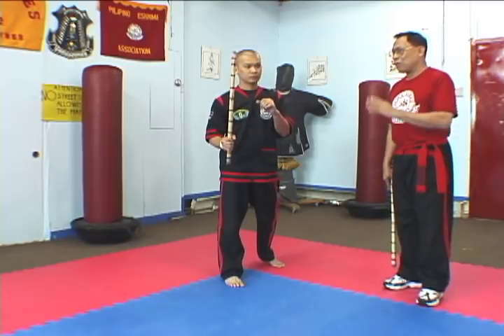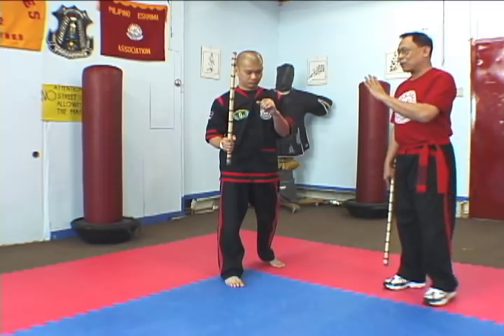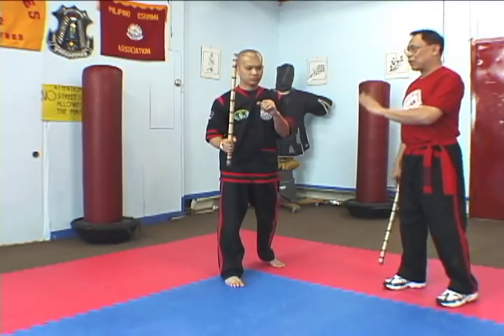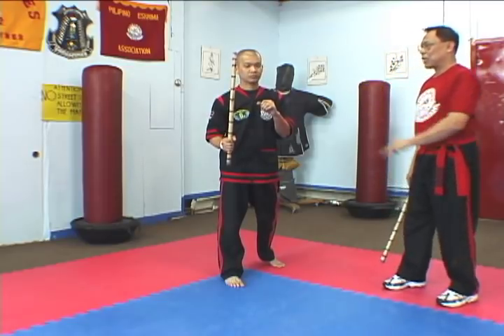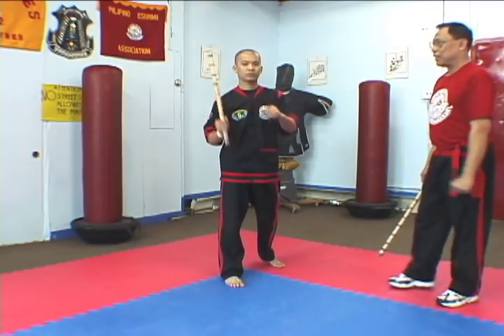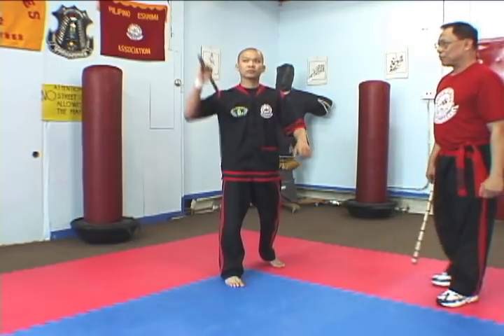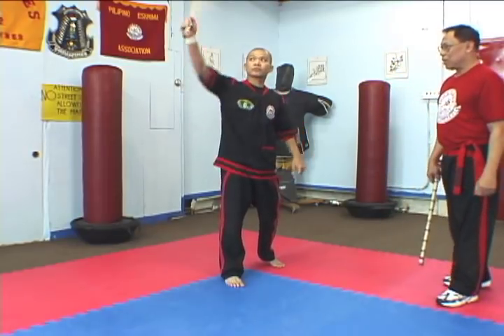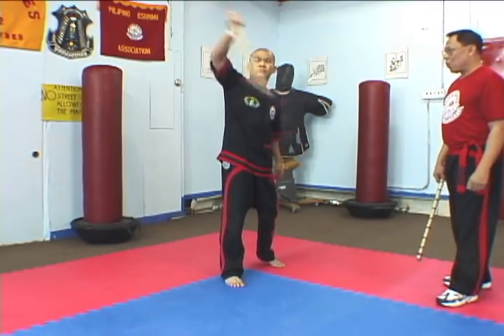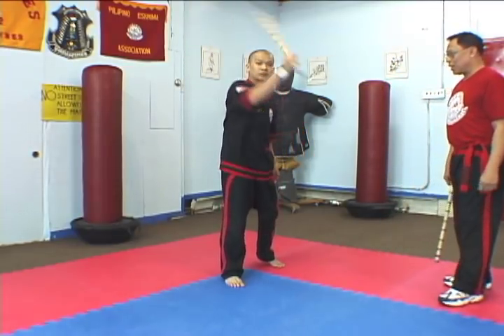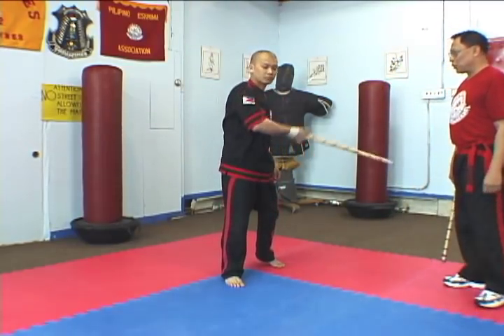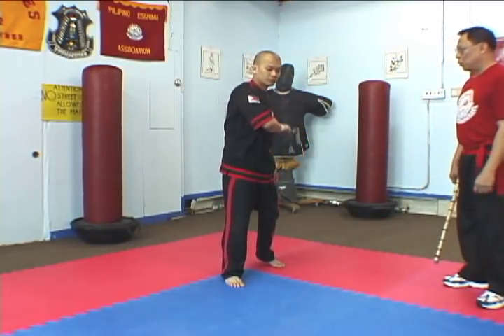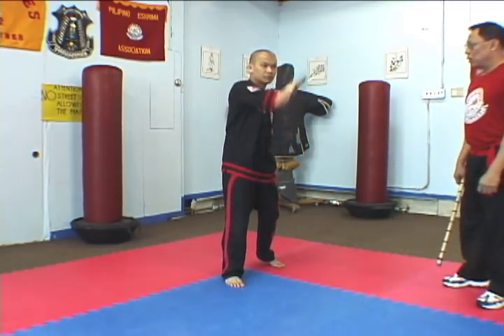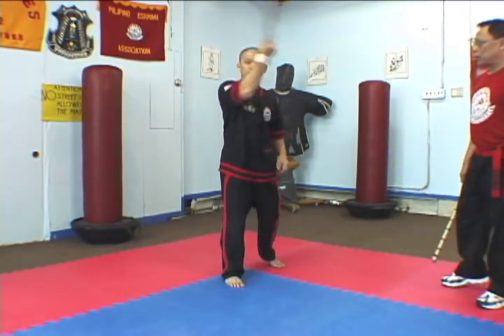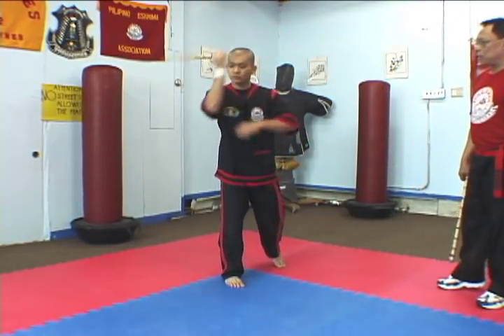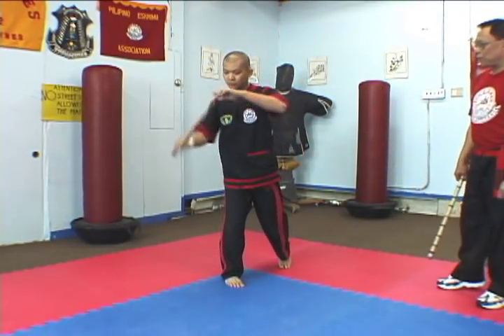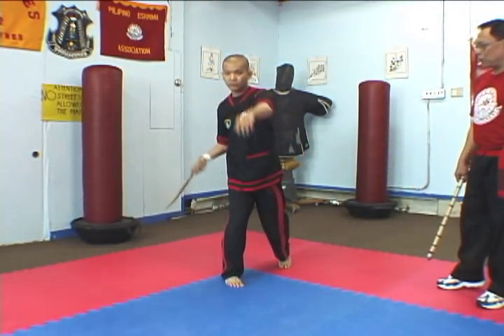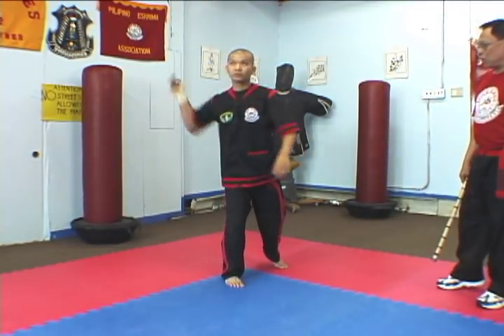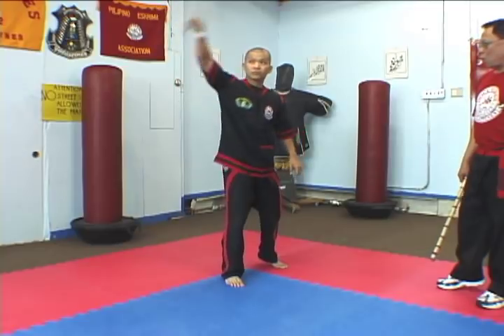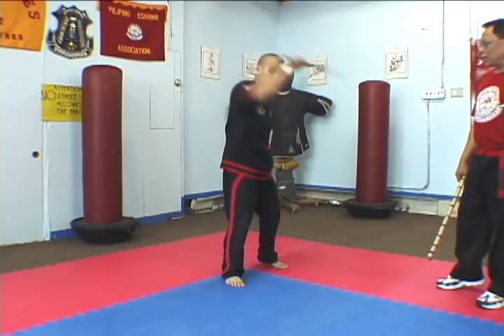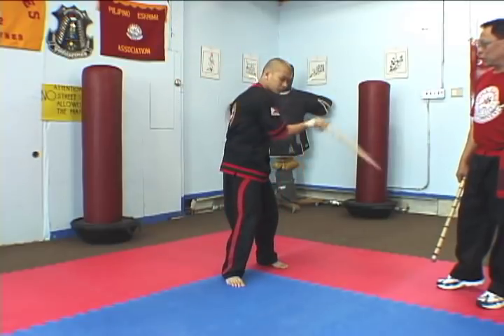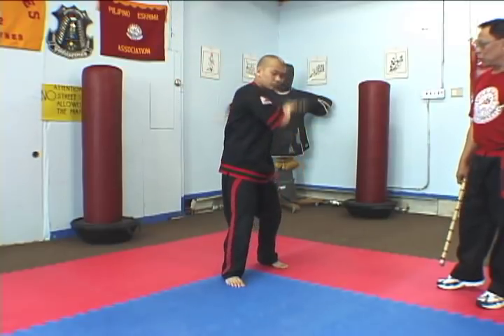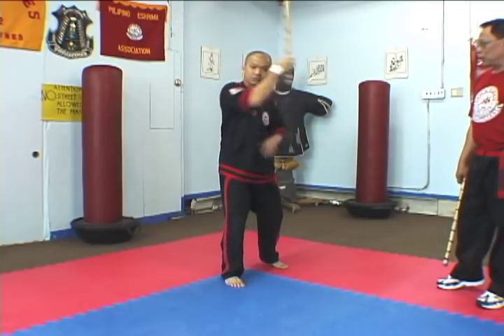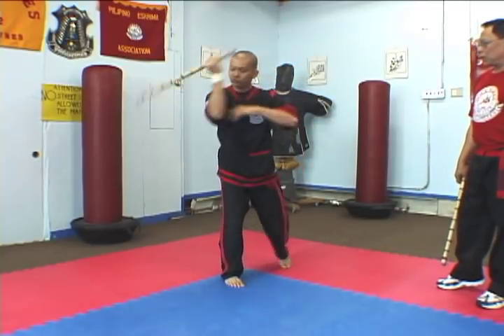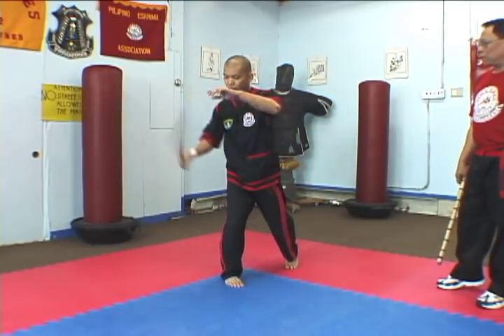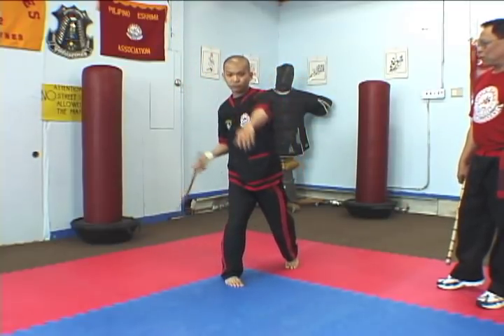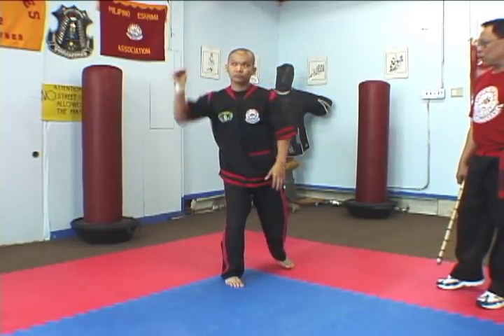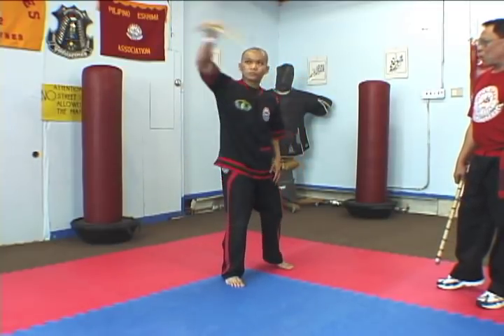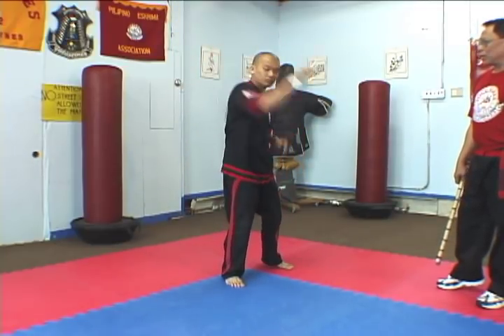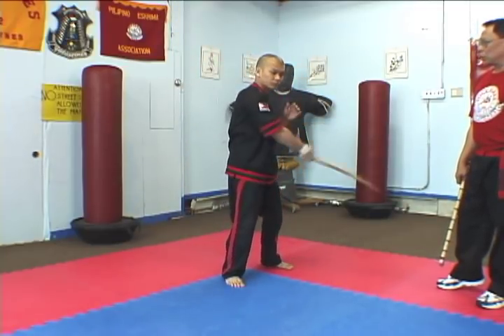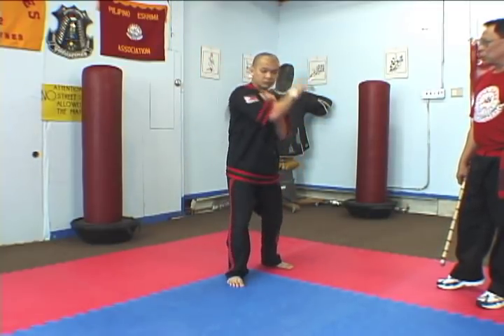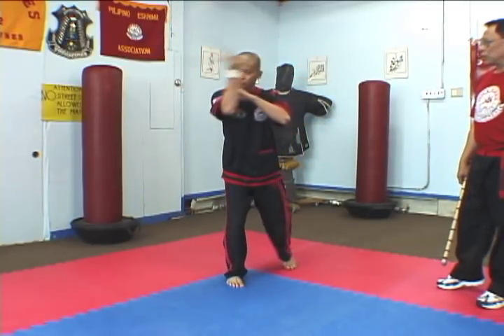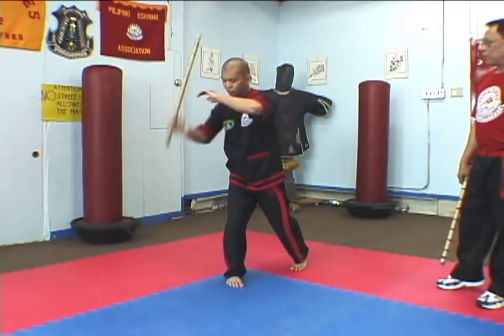Forehand arco. One, two, three, four. One, two, three, four. One, two, three, four. Go fast.